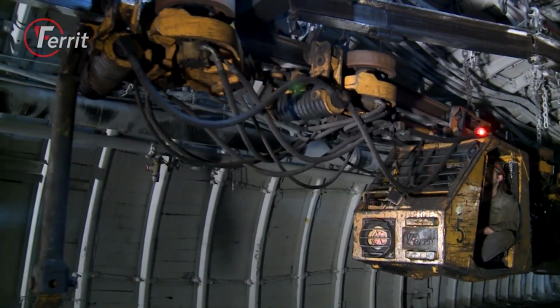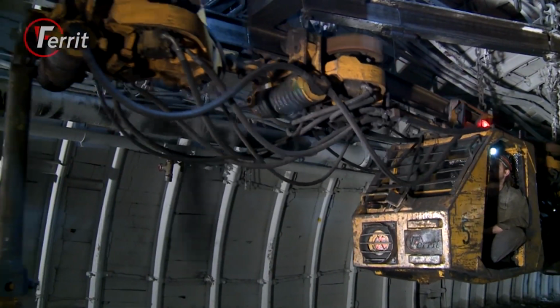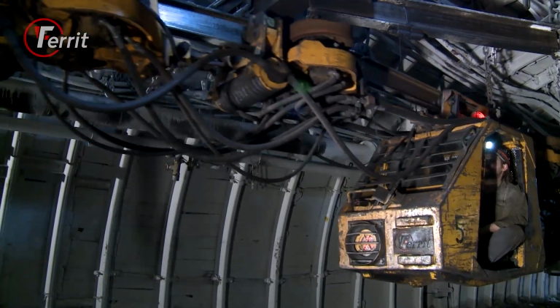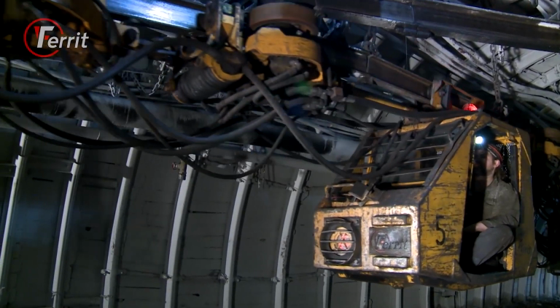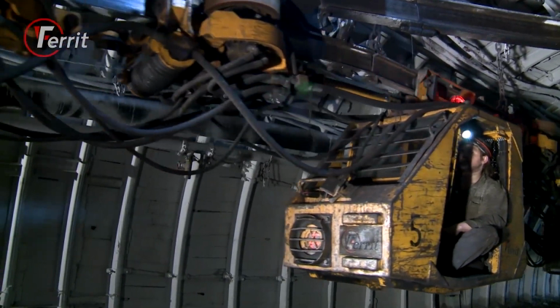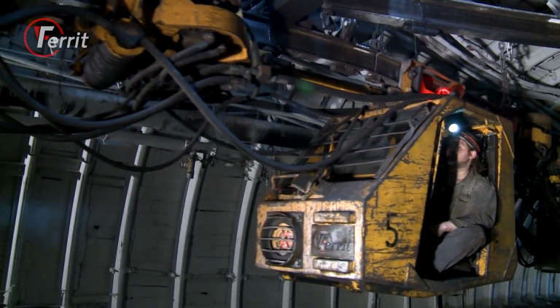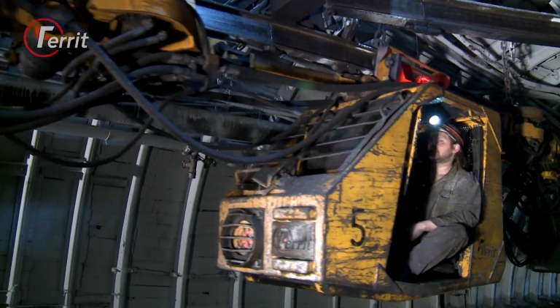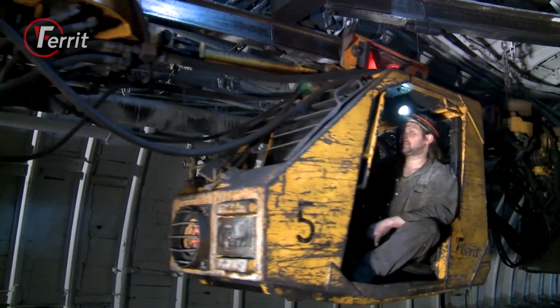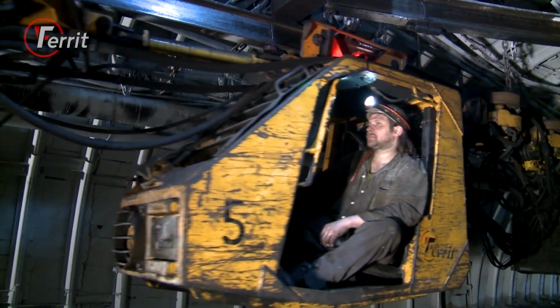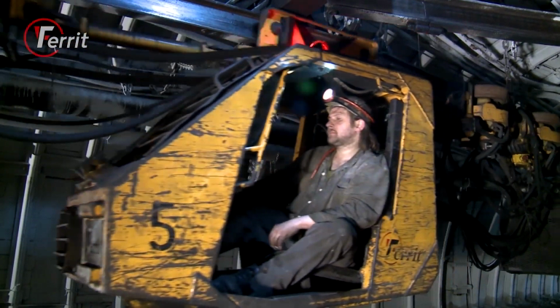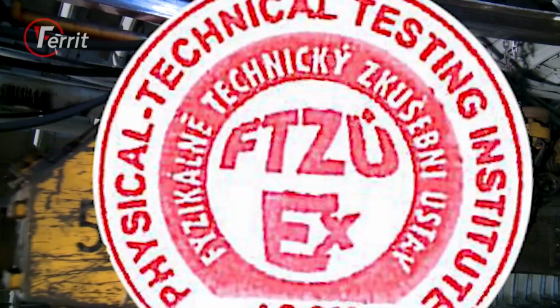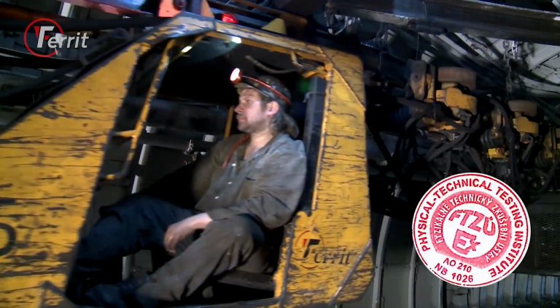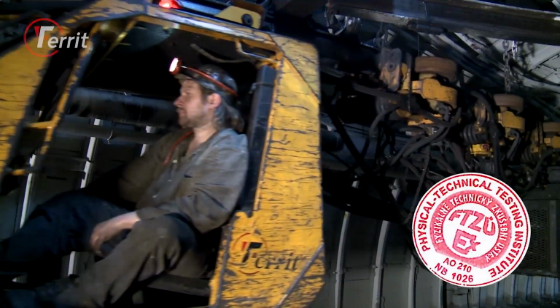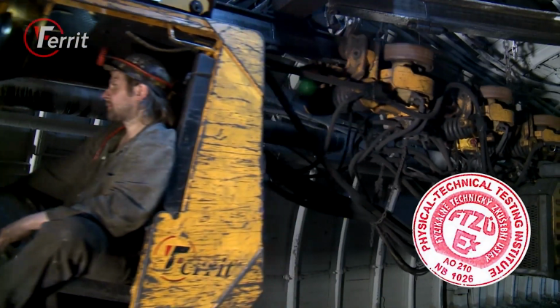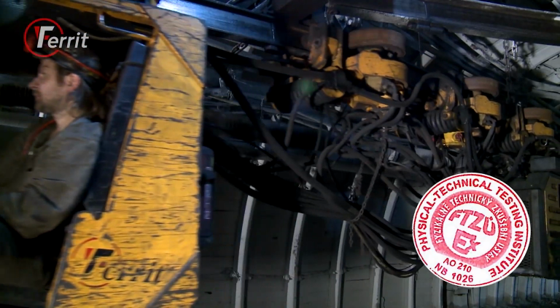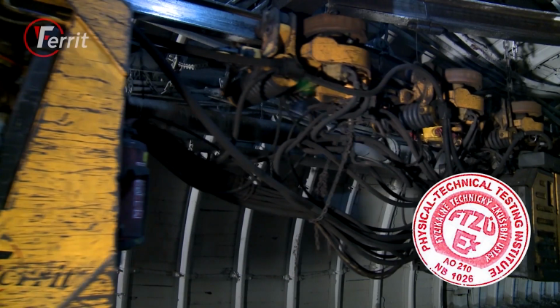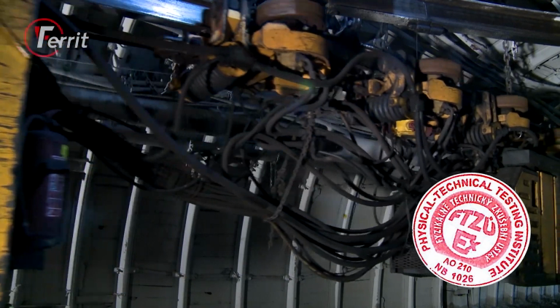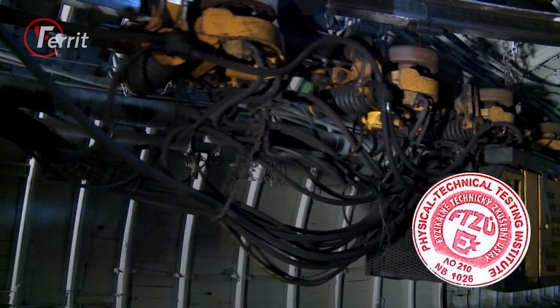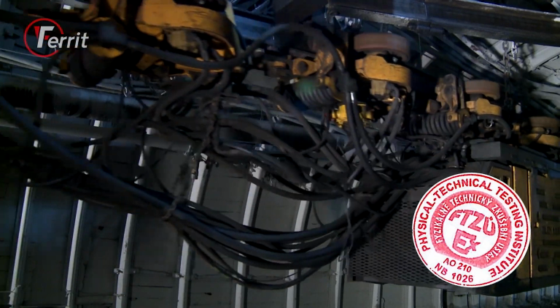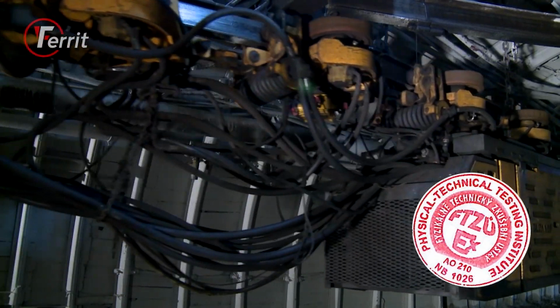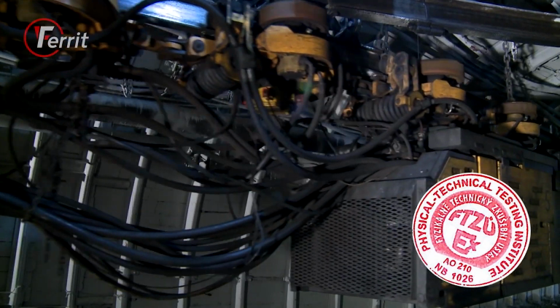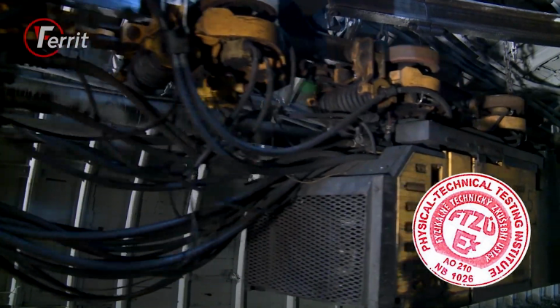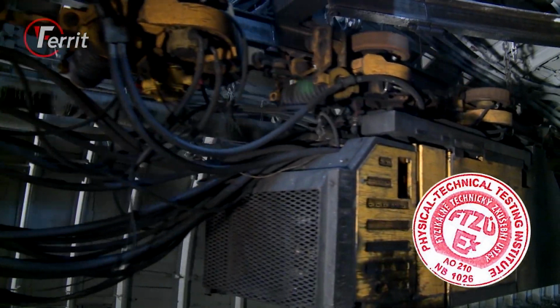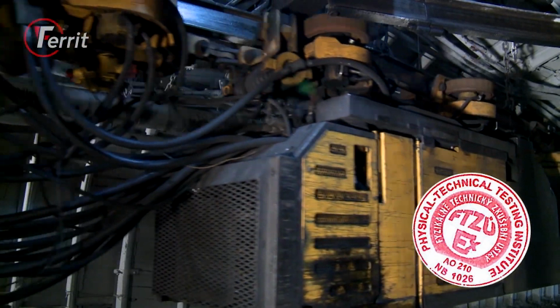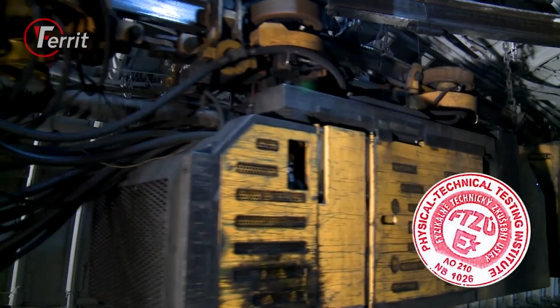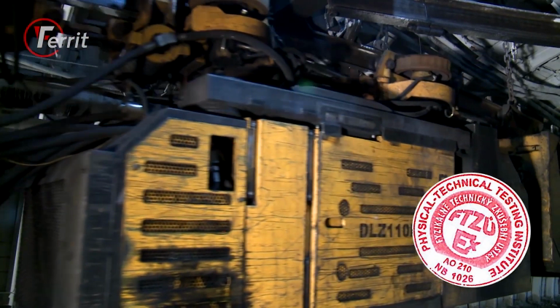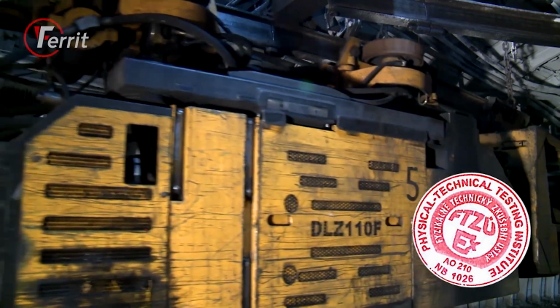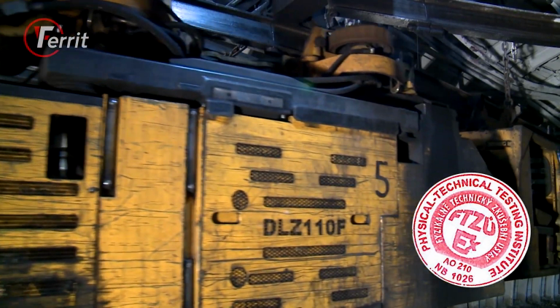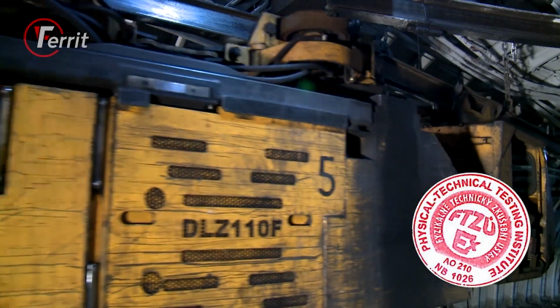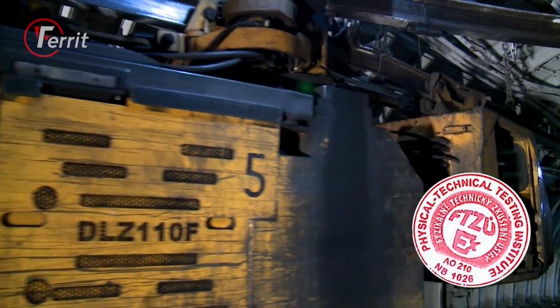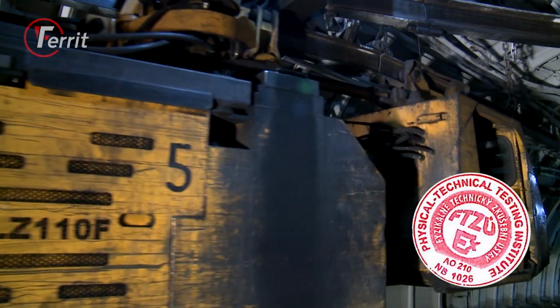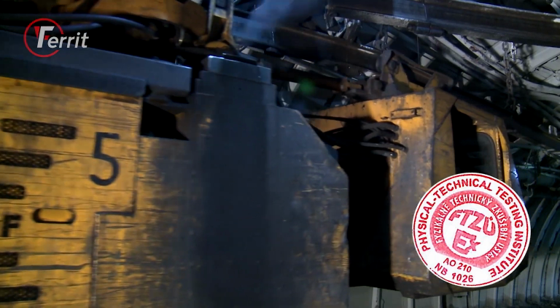The DLZ-110F locomotive is fully certified for use in environments with a risk of methane and coal dust explosion according to valid EU legislation.